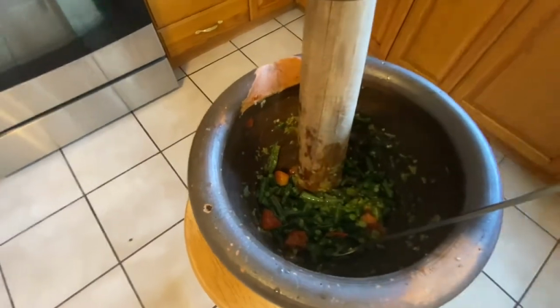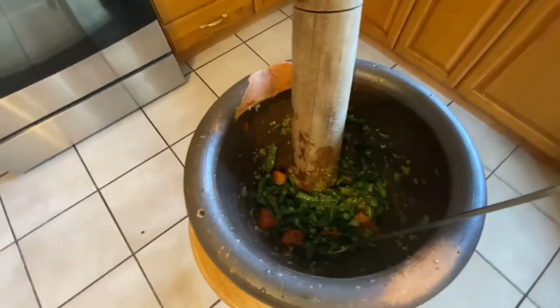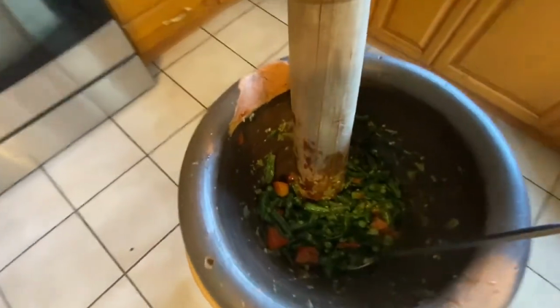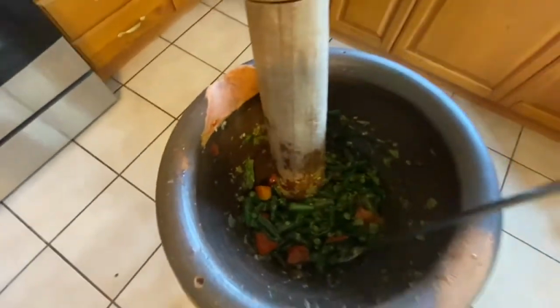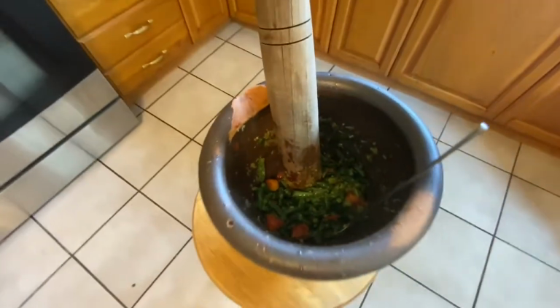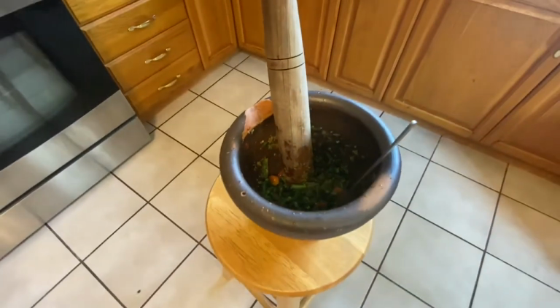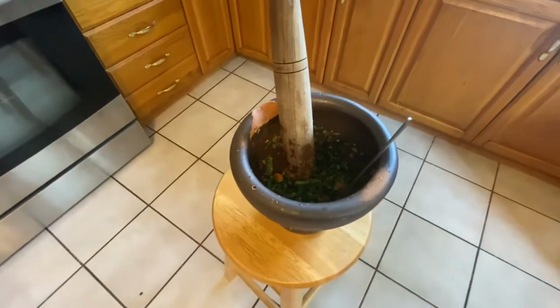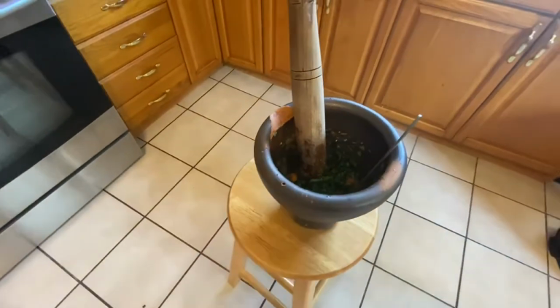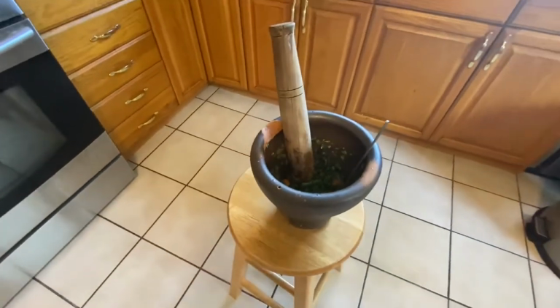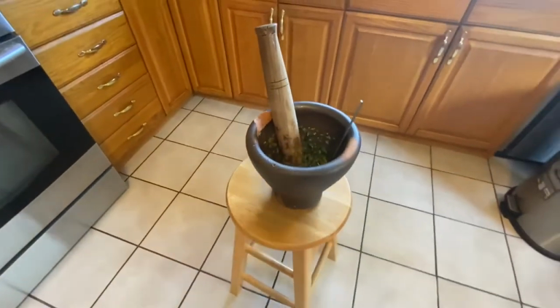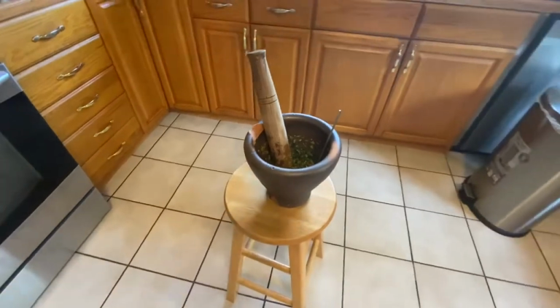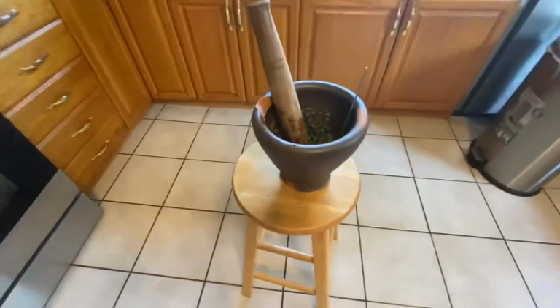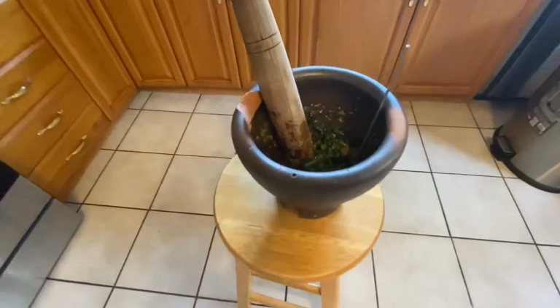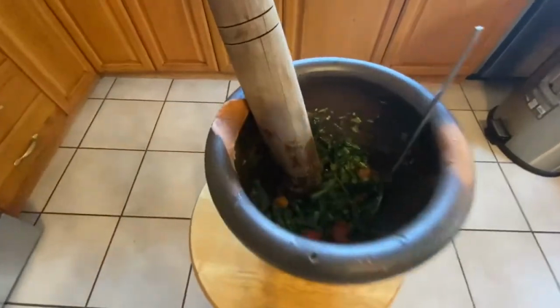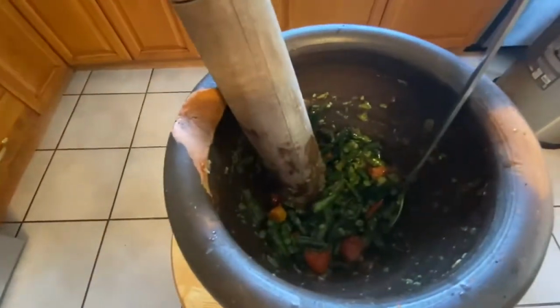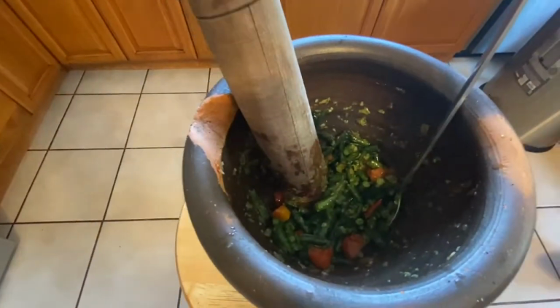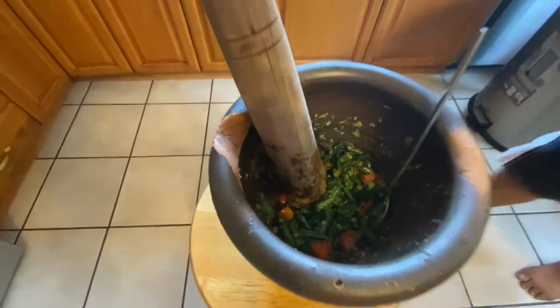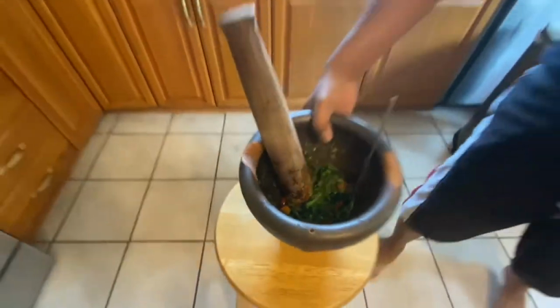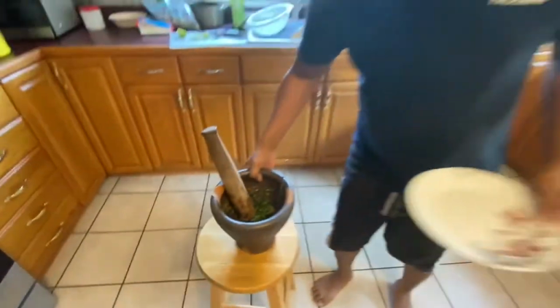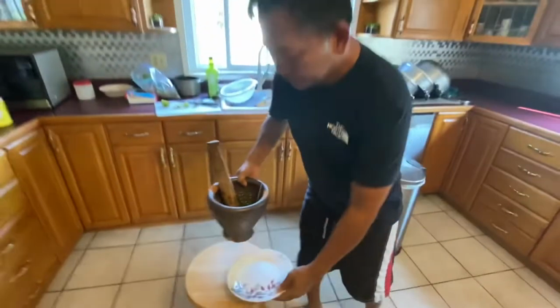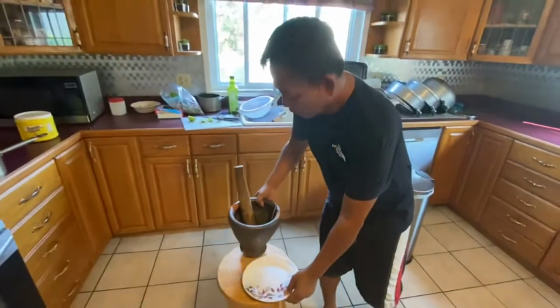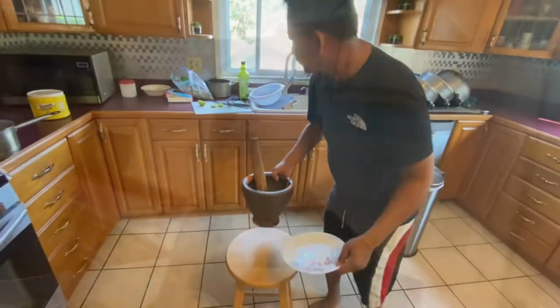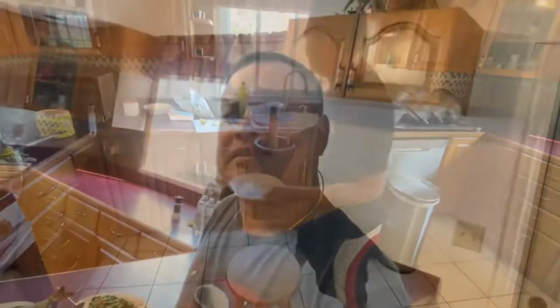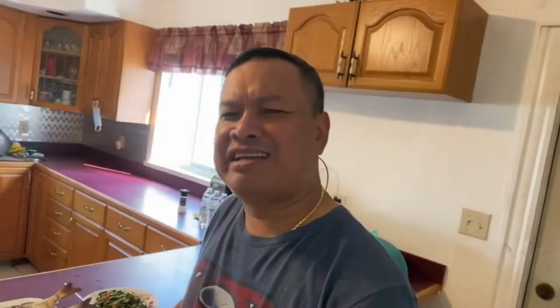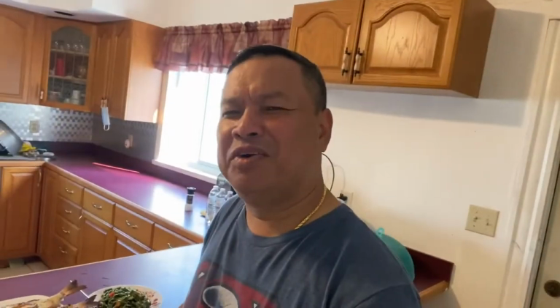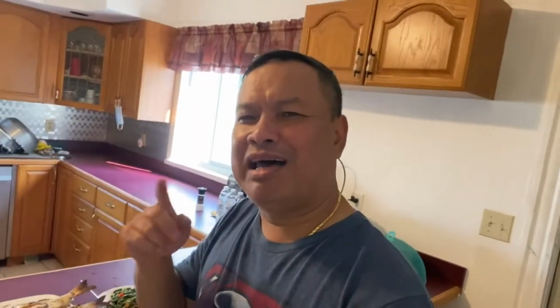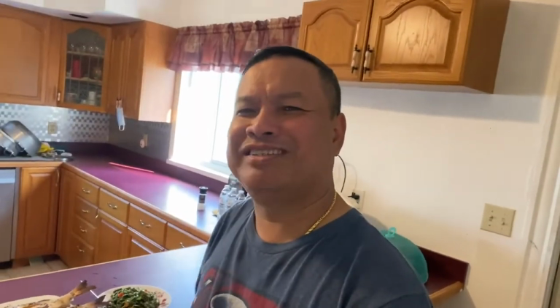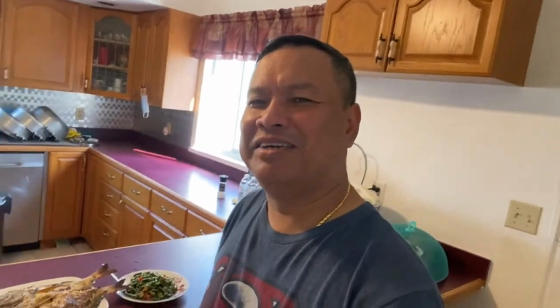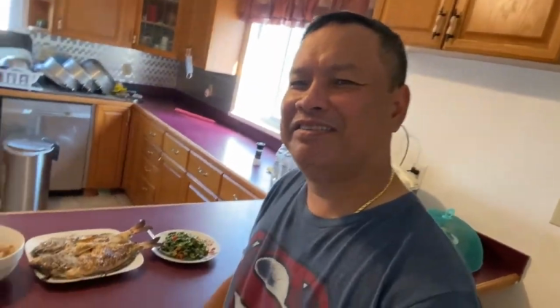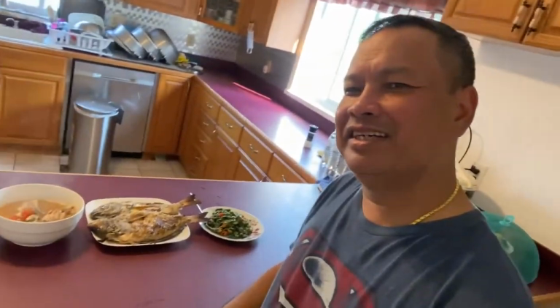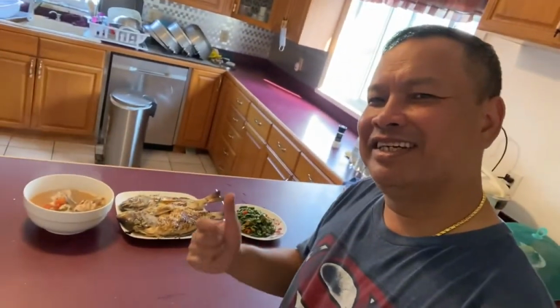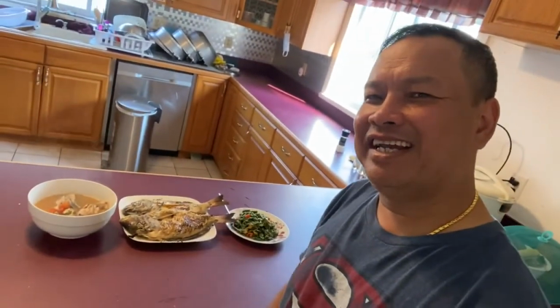In Laotian we call it padek — fermented fish. So it's all set, all done, ready to go. Catch and cook, Laotian style, right here. Check it out.